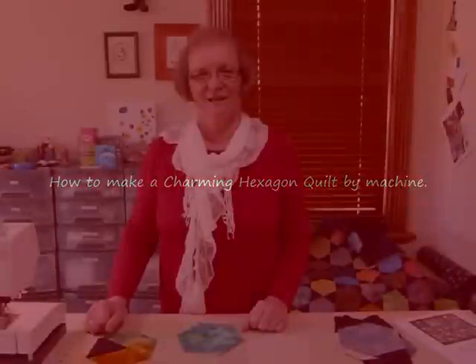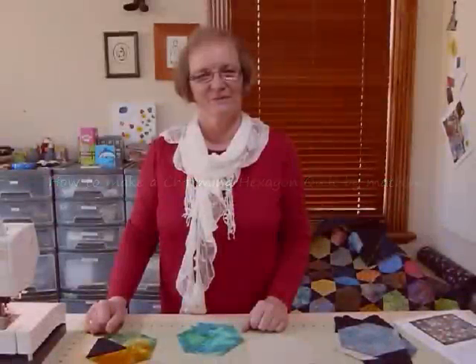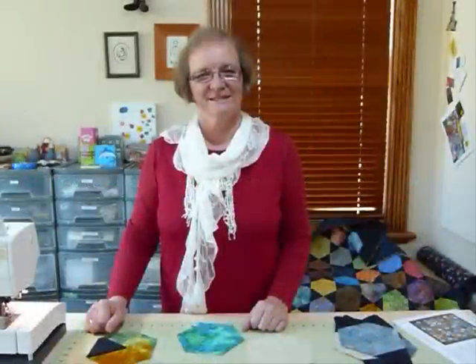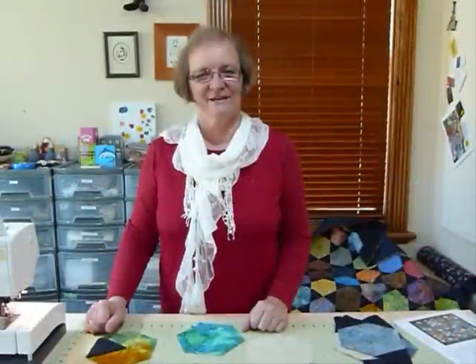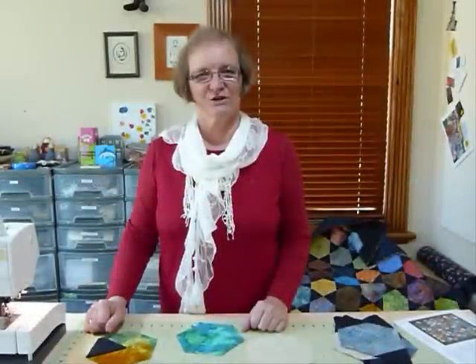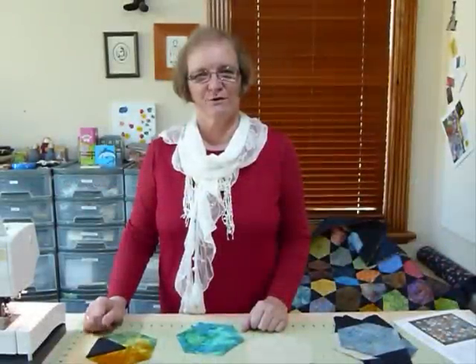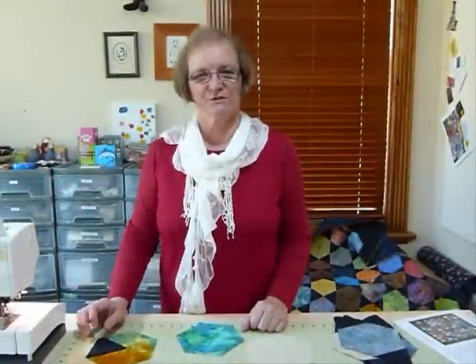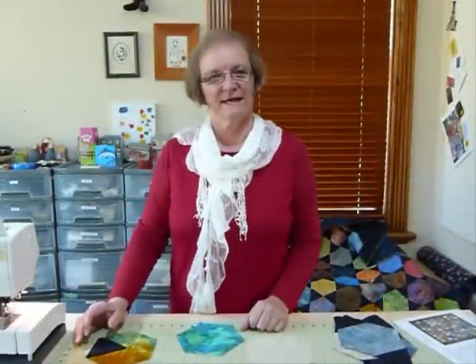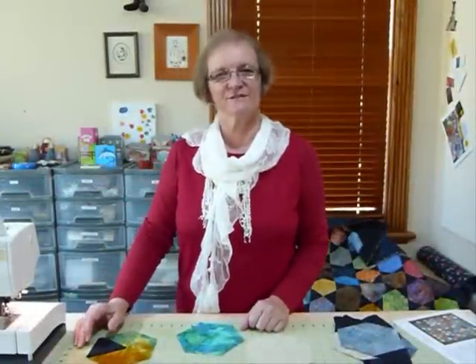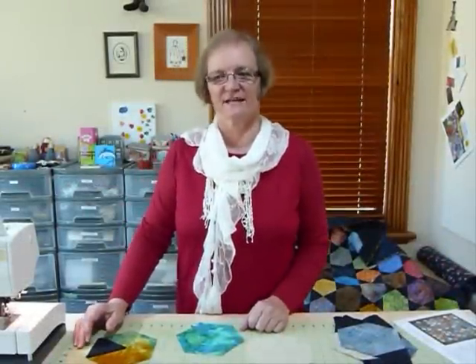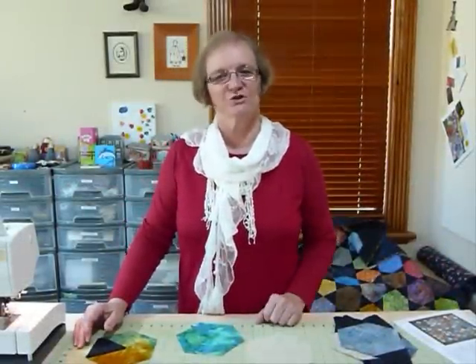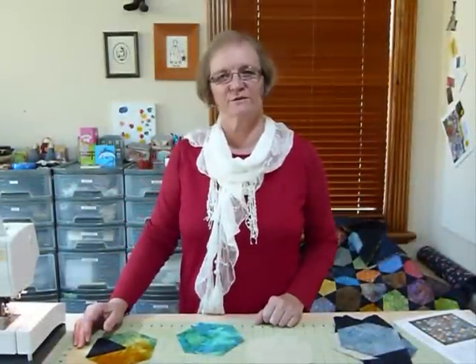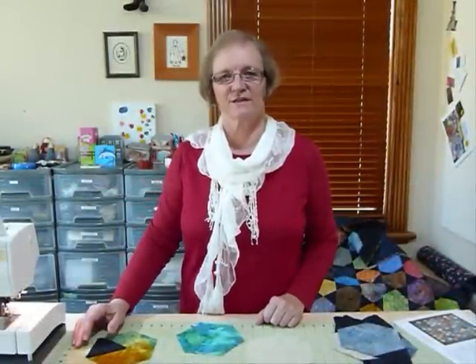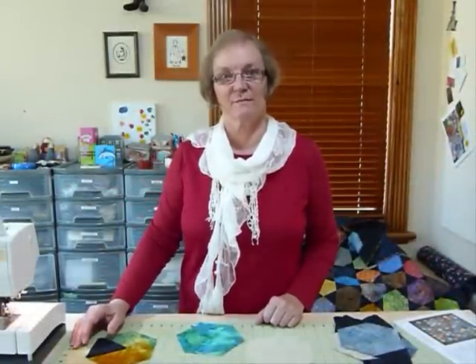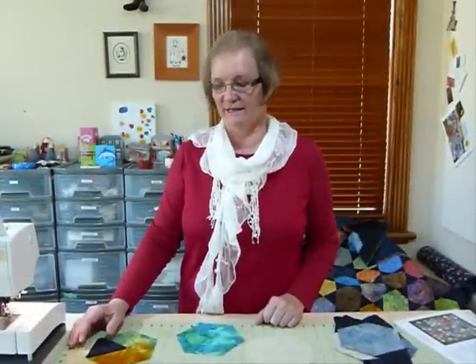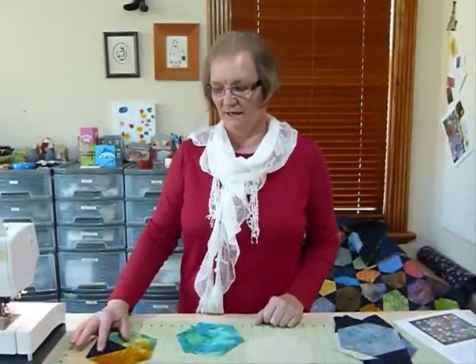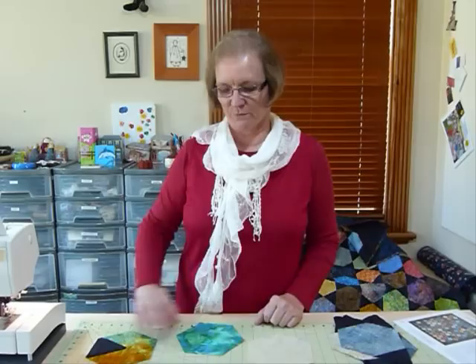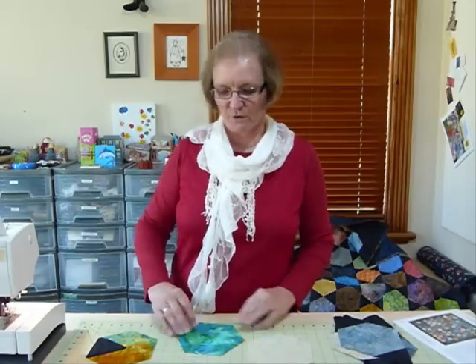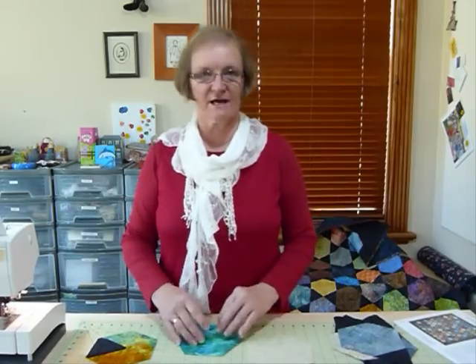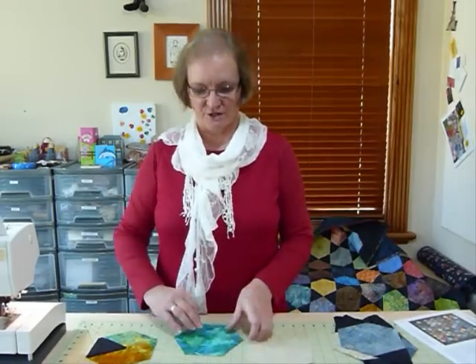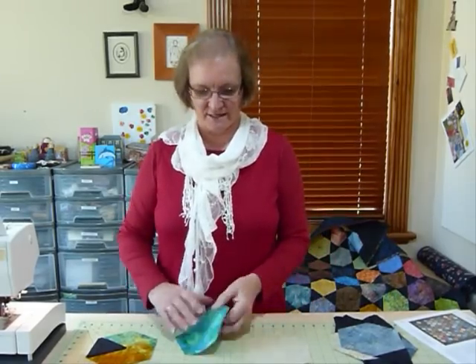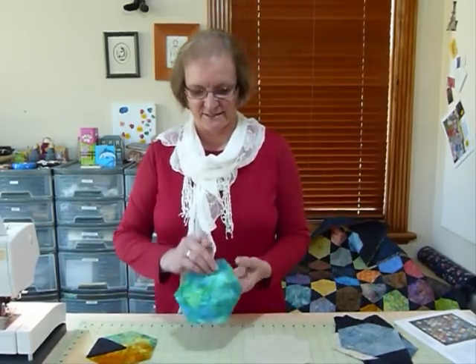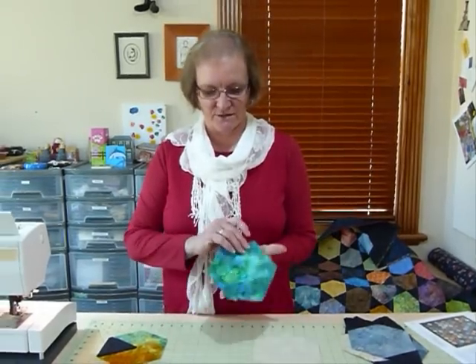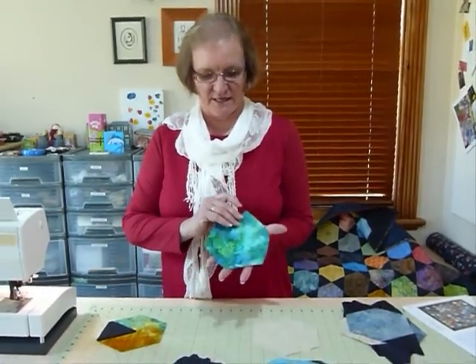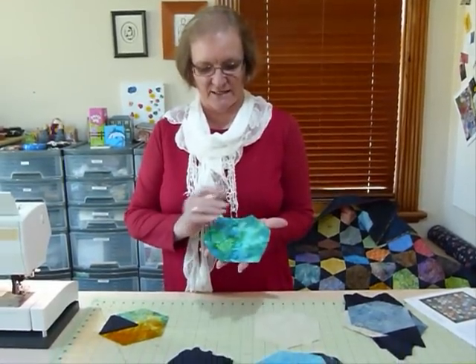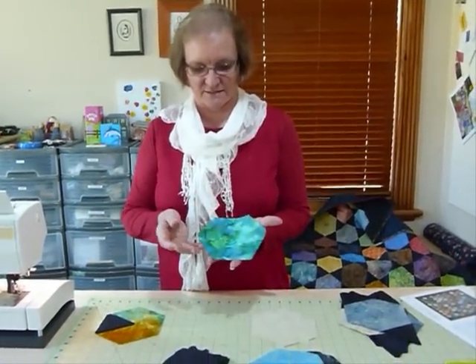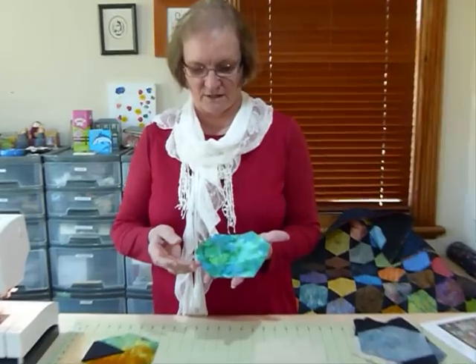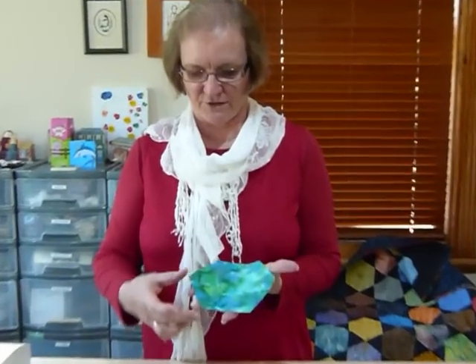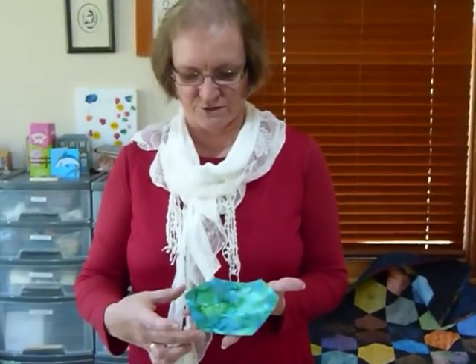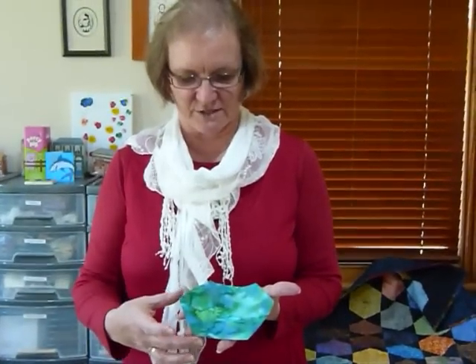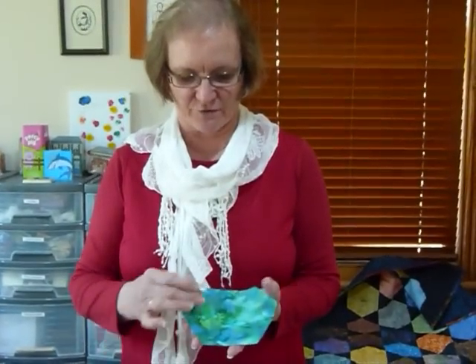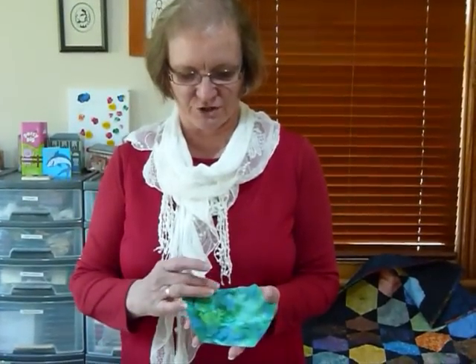Hello, today I'd like to show you how you could put some hexagons and triangles together by machine. I'm using quite a large sized hexagon and I think the sides are probably just a bit over 3 inches.